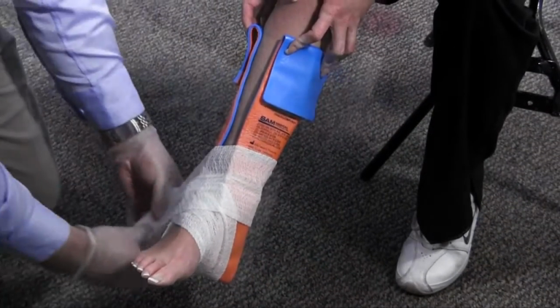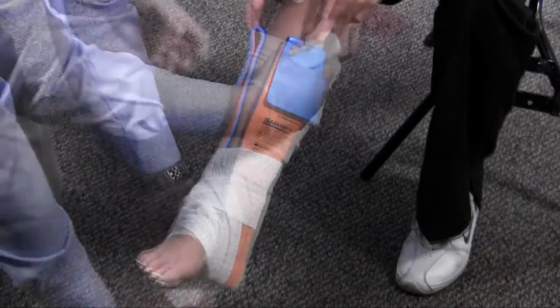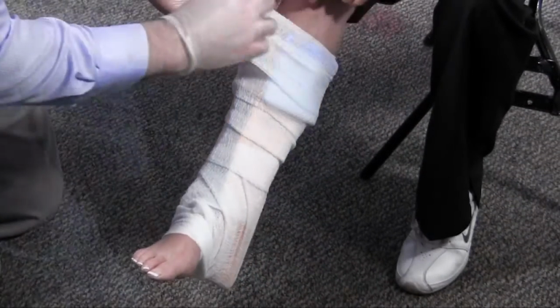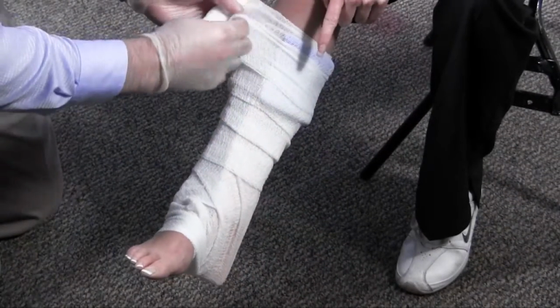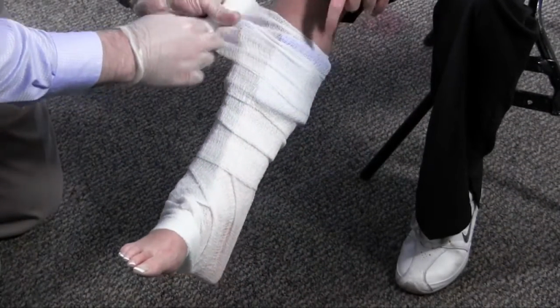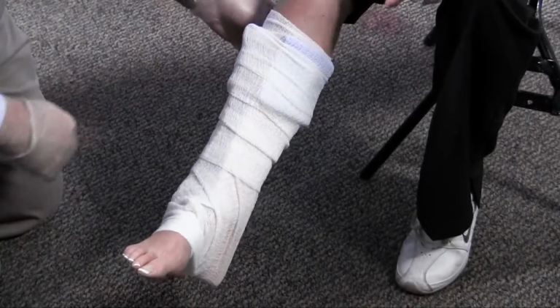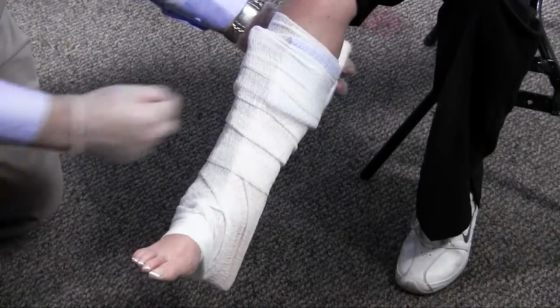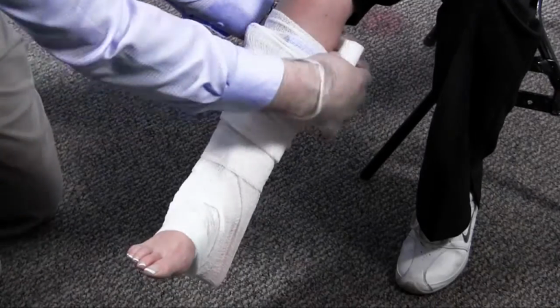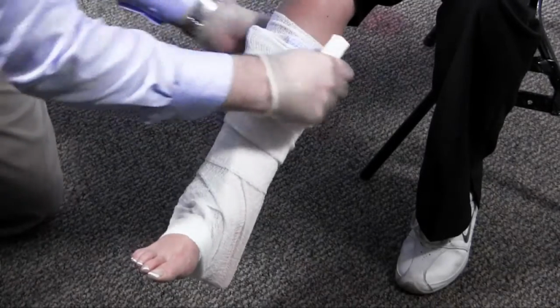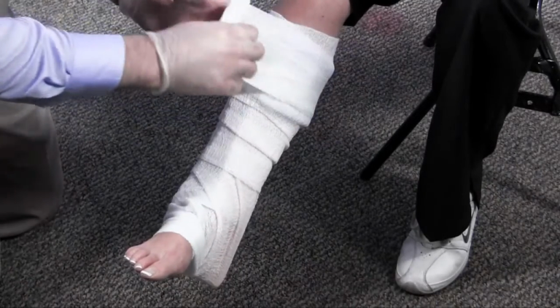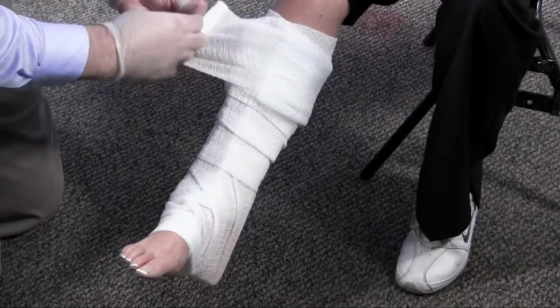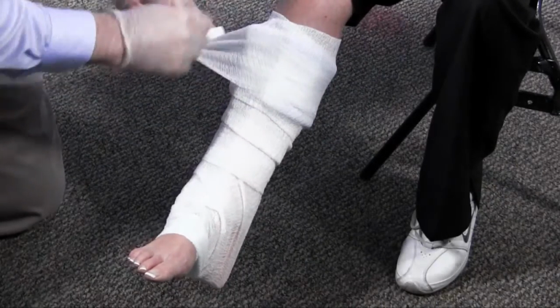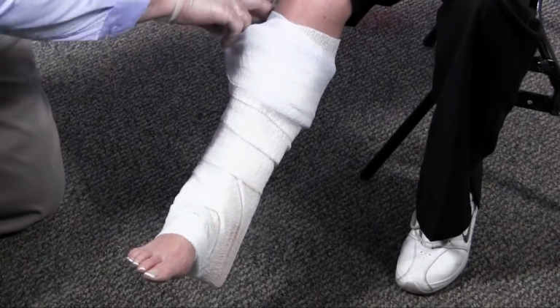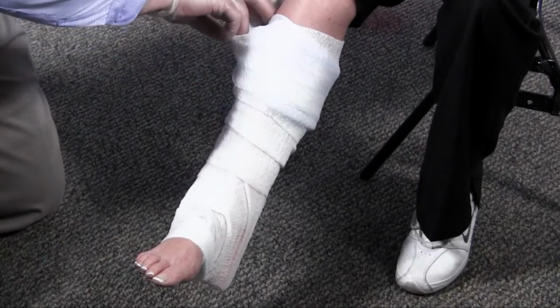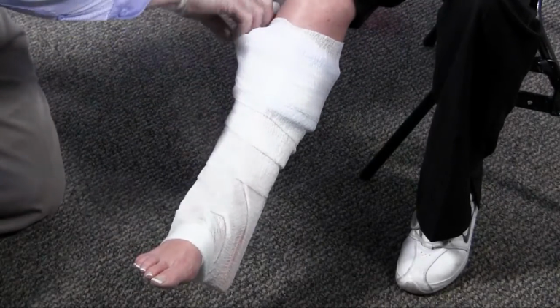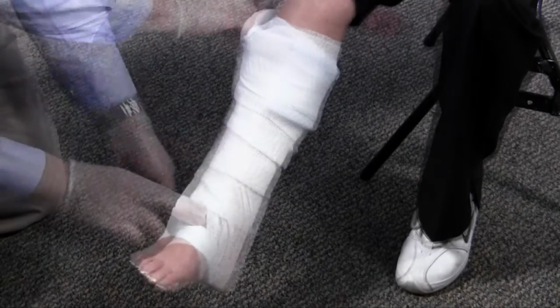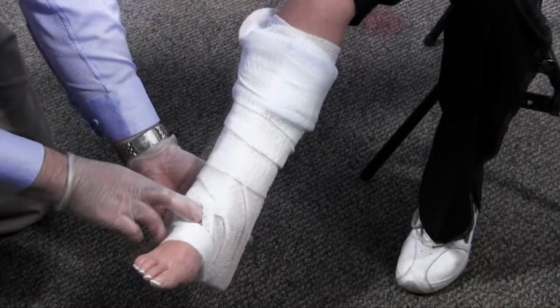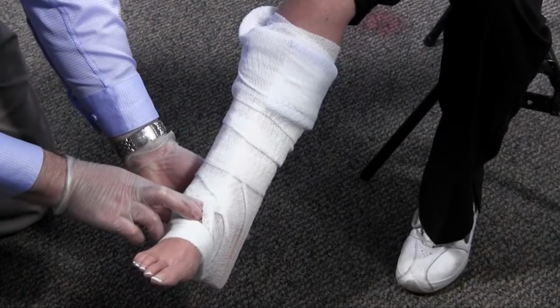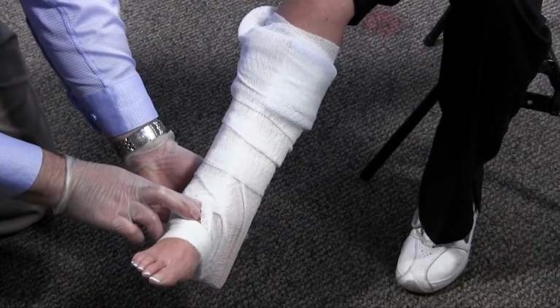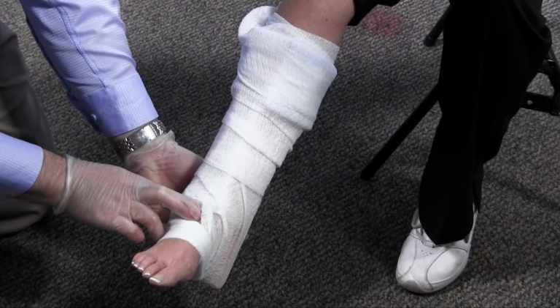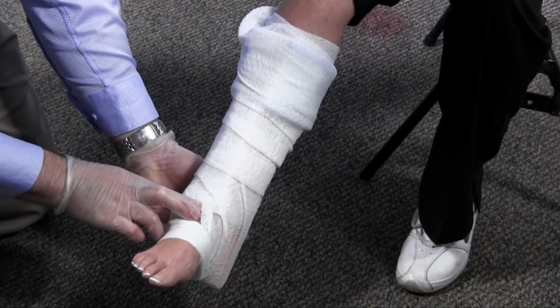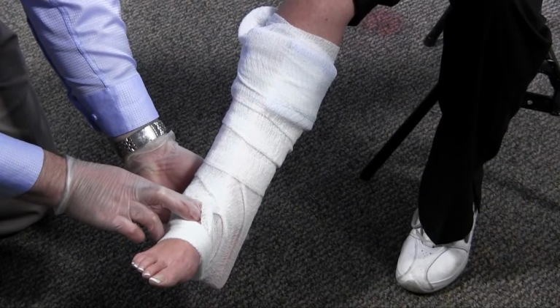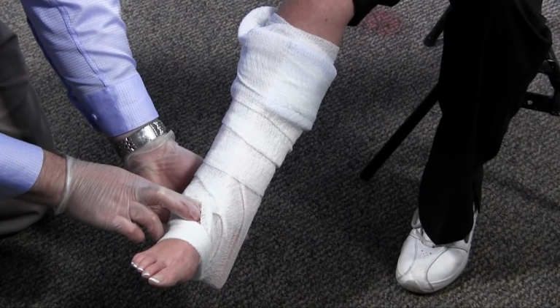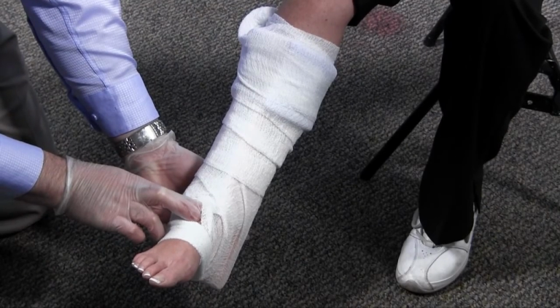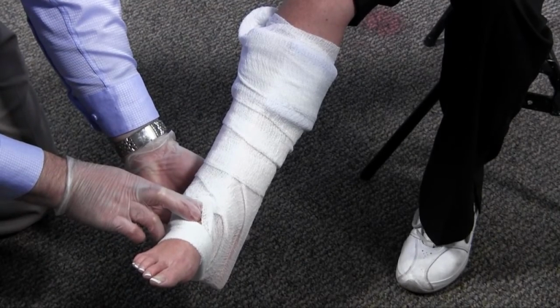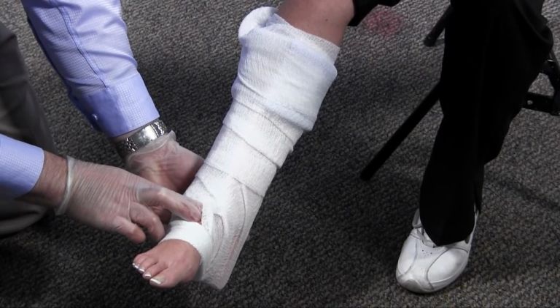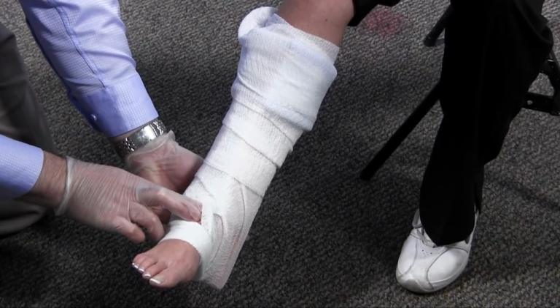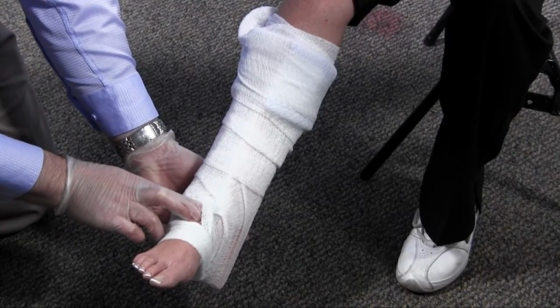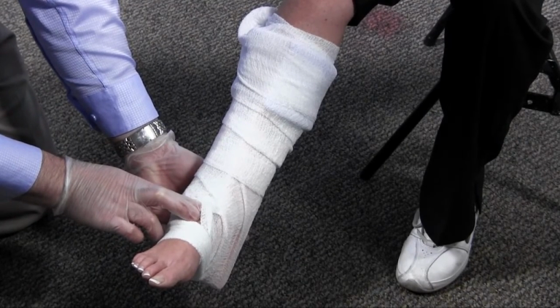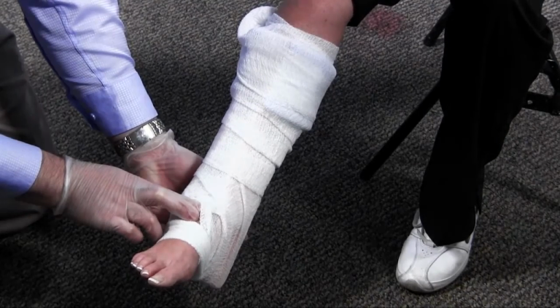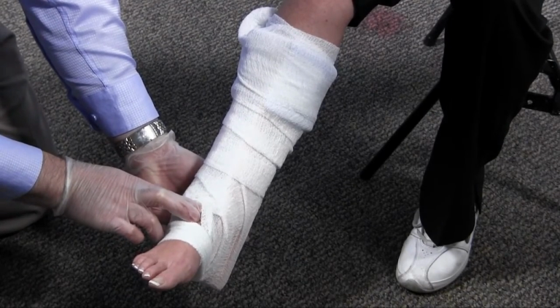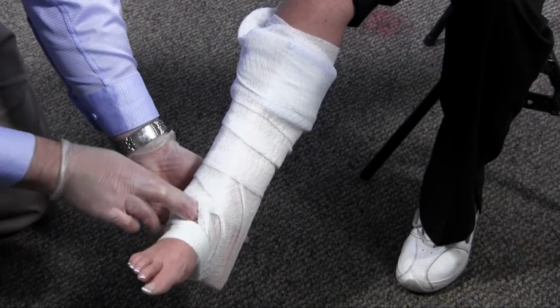I will then make certain my method of immobilization will not allow excessive movement. After I have immobilized the injured joint, I will reassess the status of circulation, sensation, and motor function of the injured extremity.